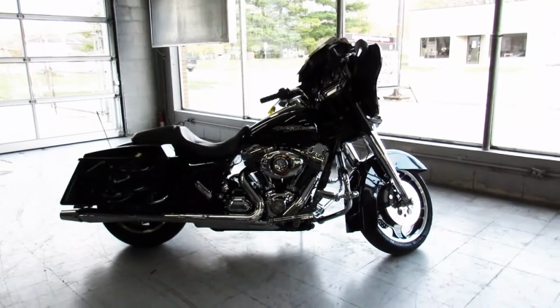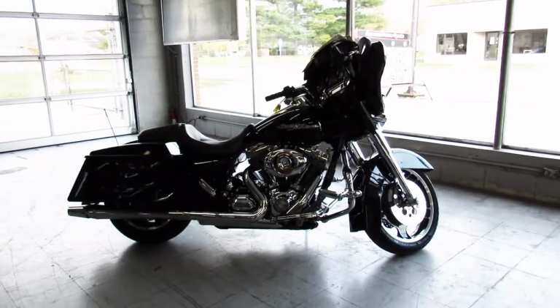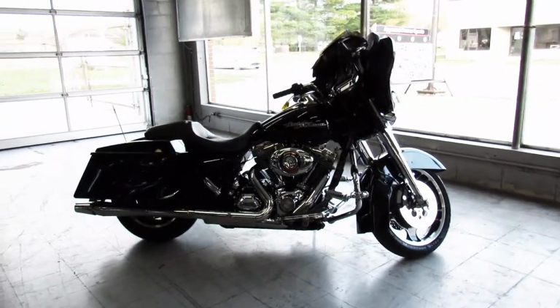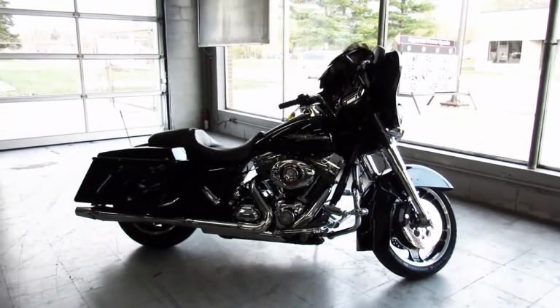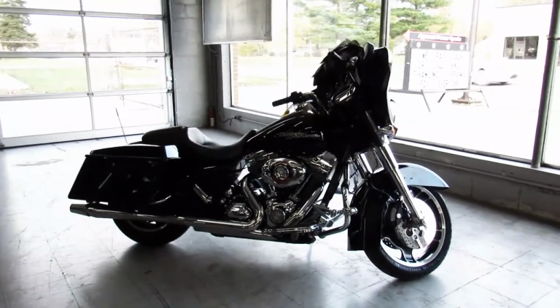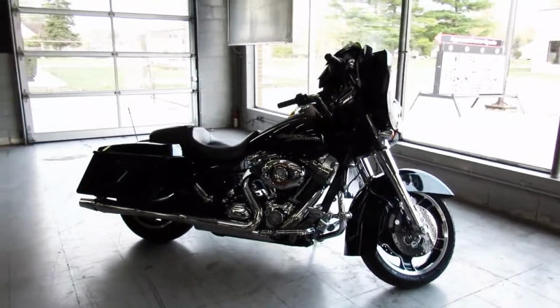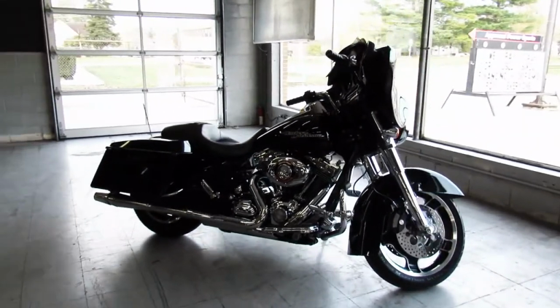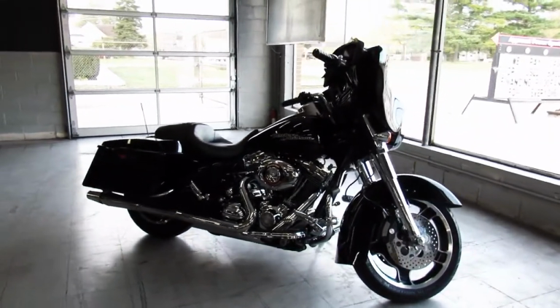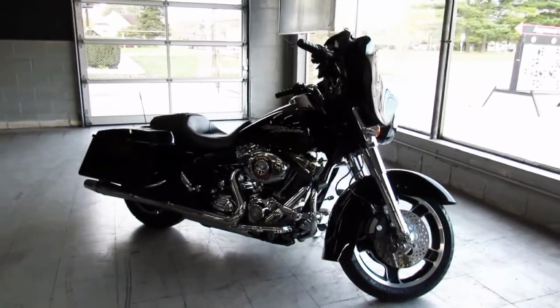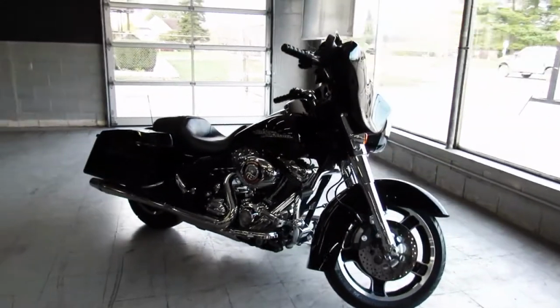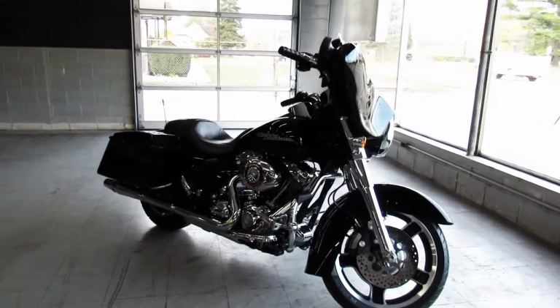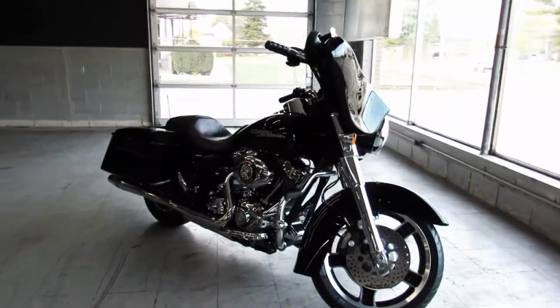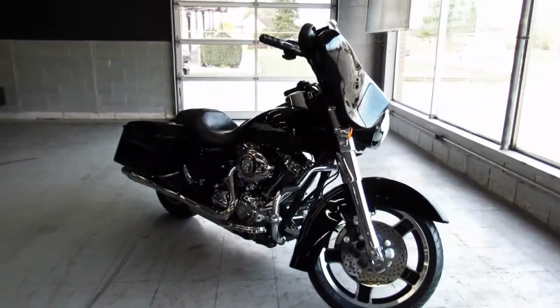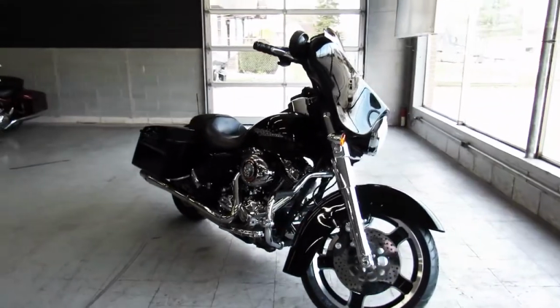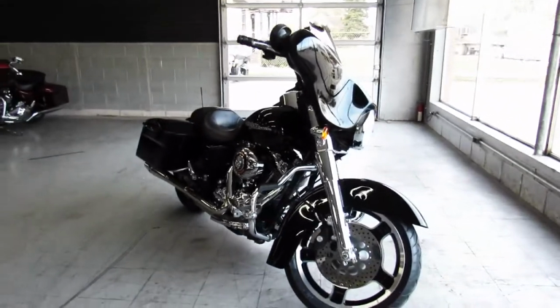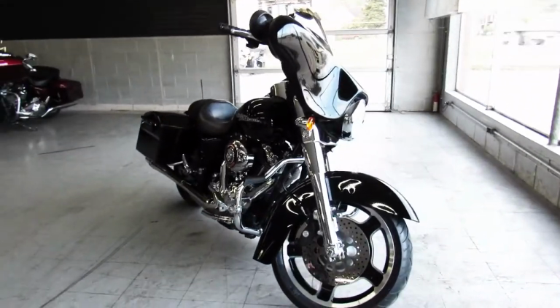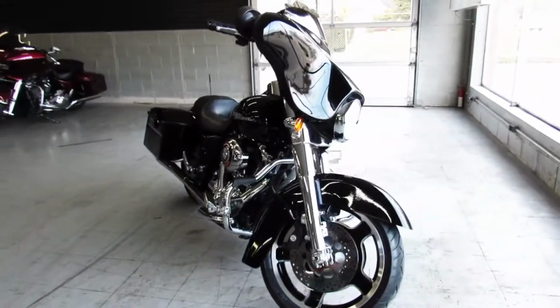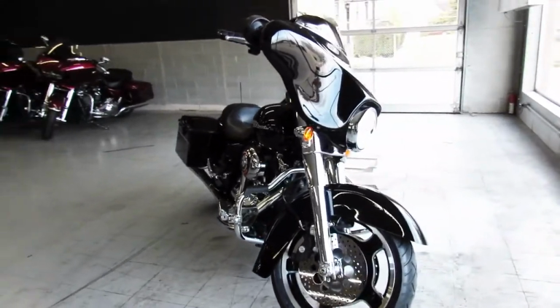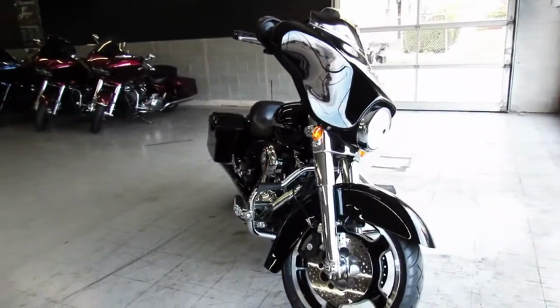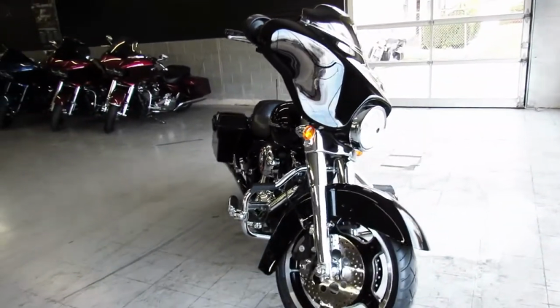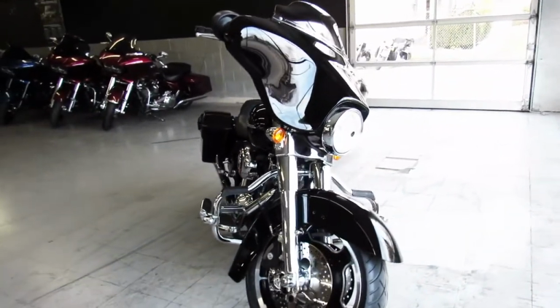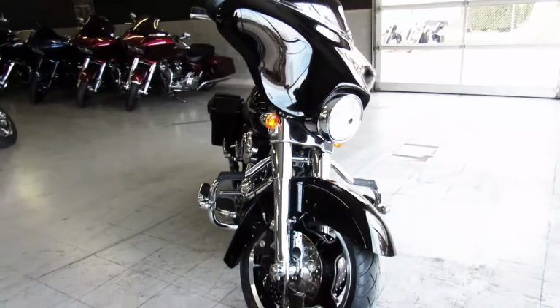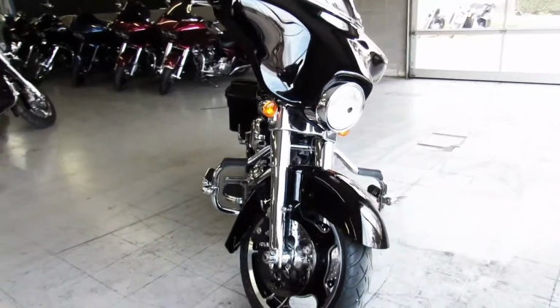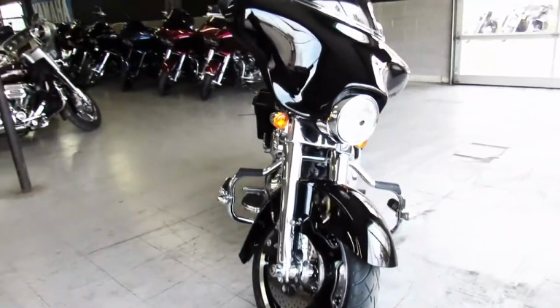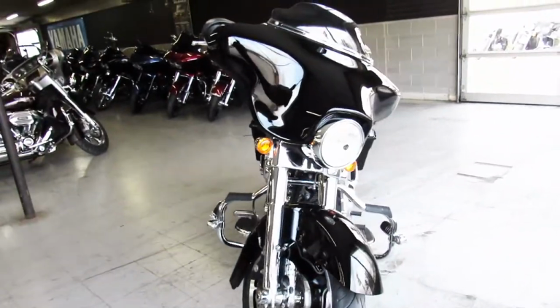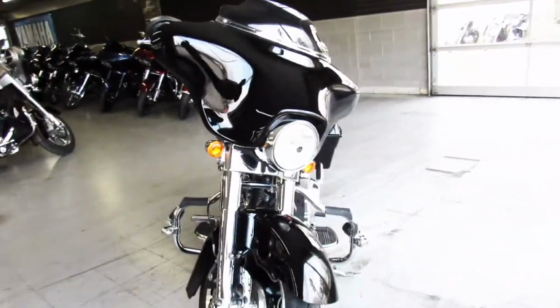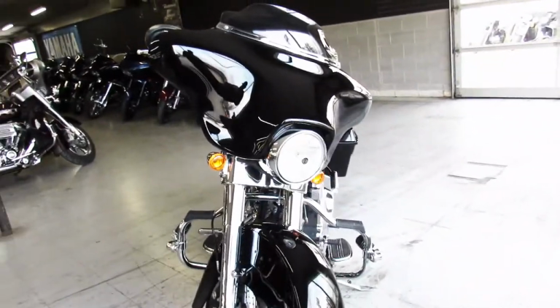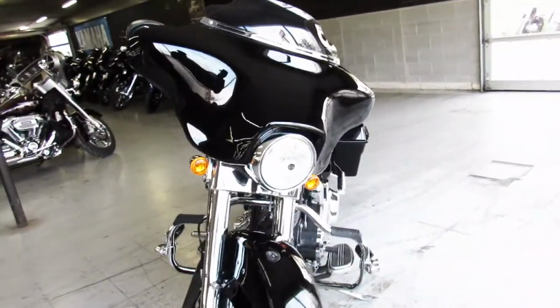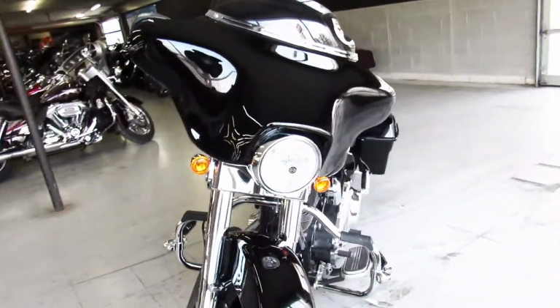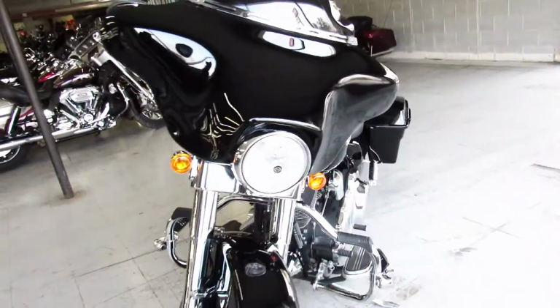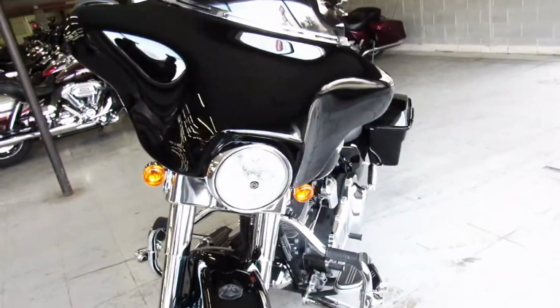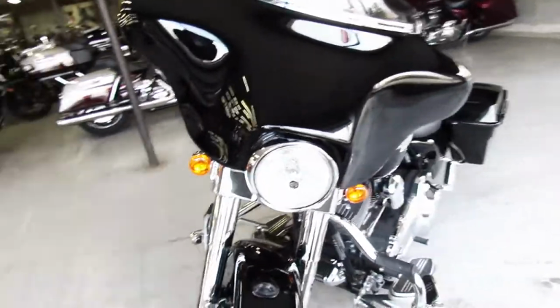Hey guys, ApprovalPowerSports.com here doing a video on another Street Glide we just got in. This one here is a 2011 Street Glide, only had 7,512 miles on it. You guys heard it right — 7,512 miles.